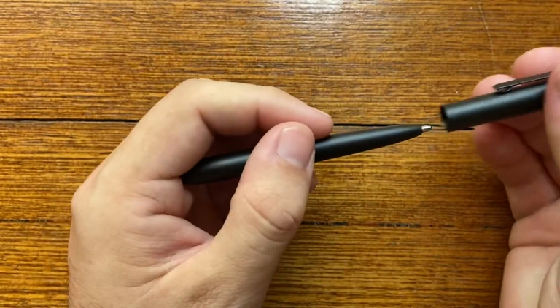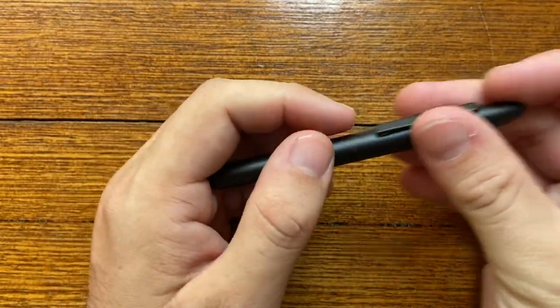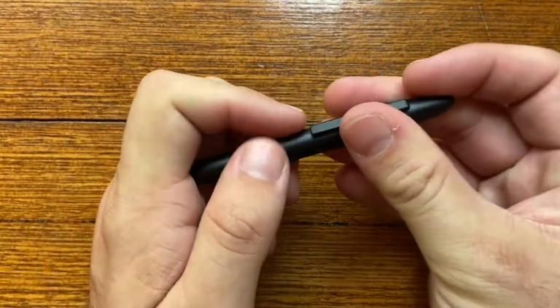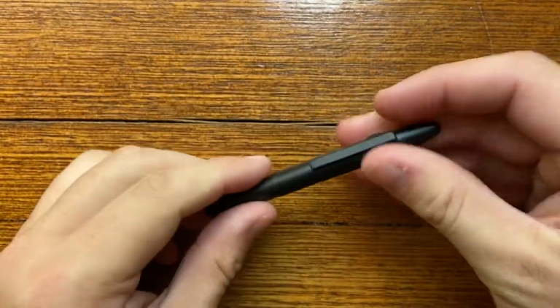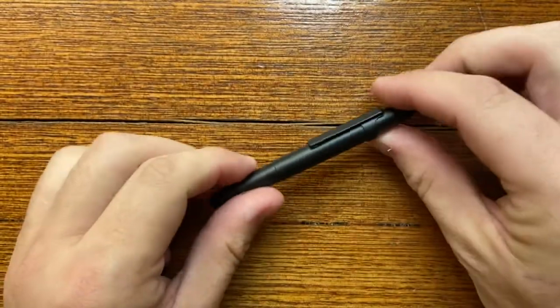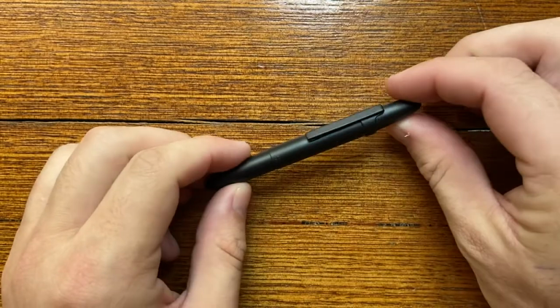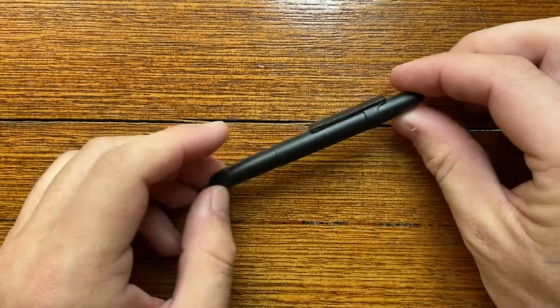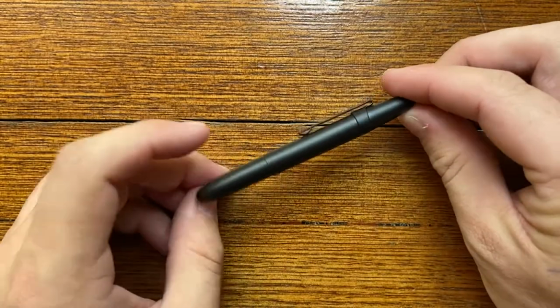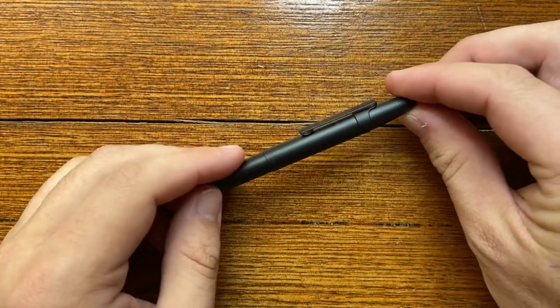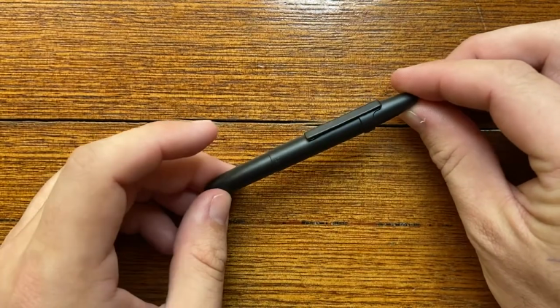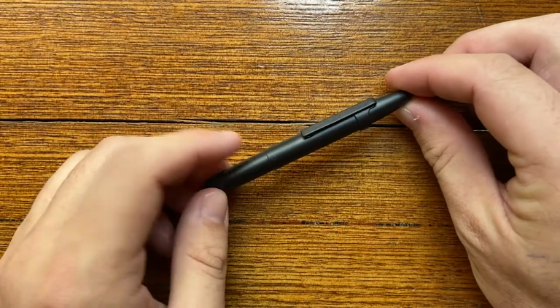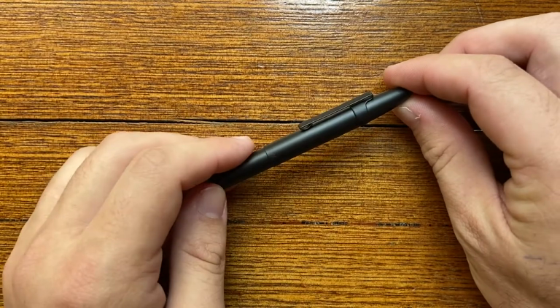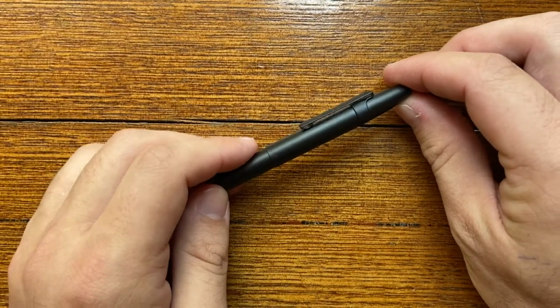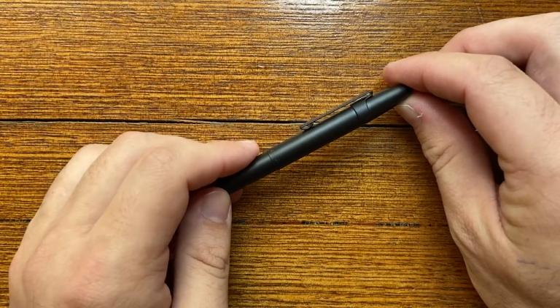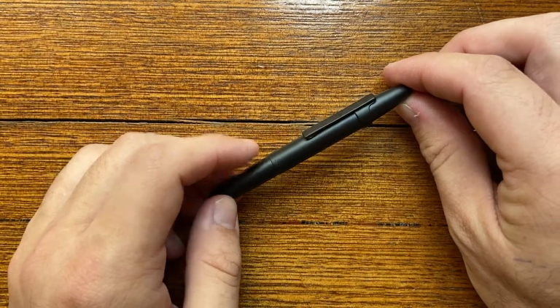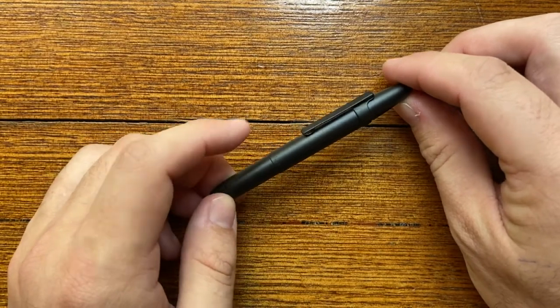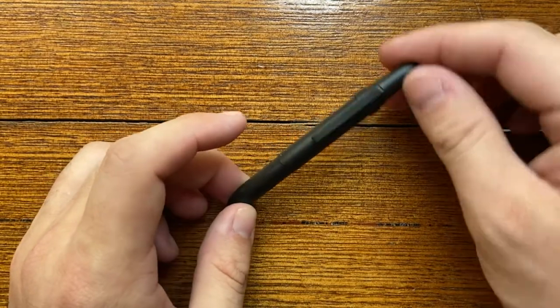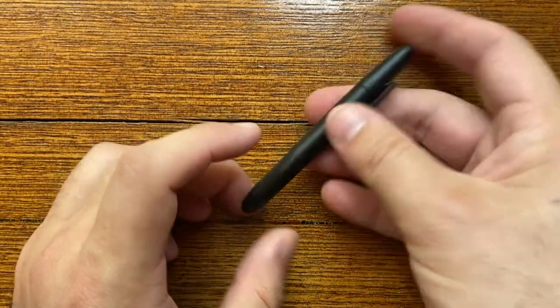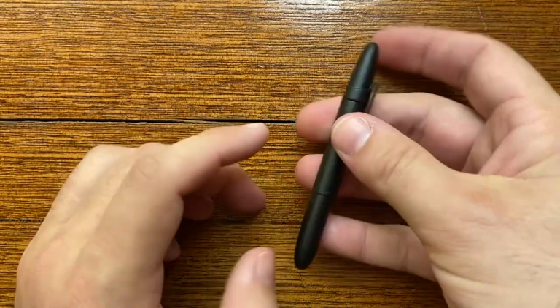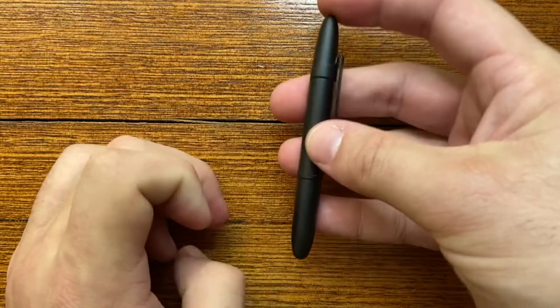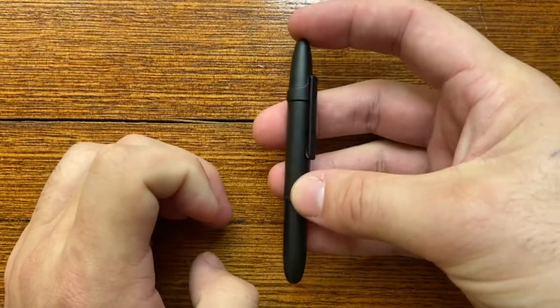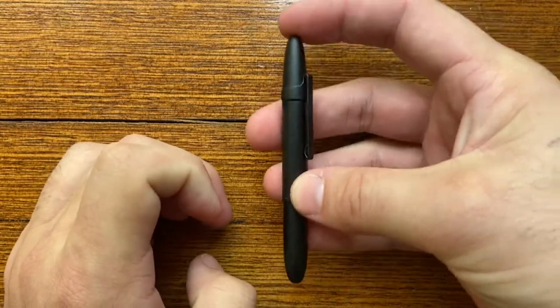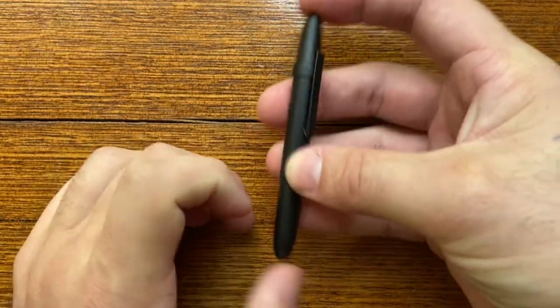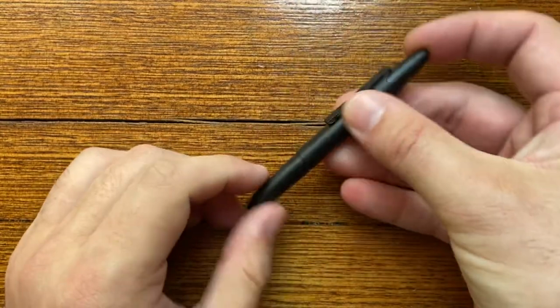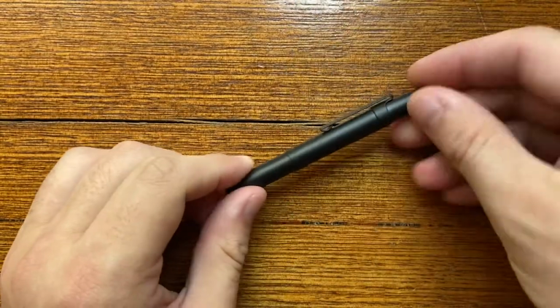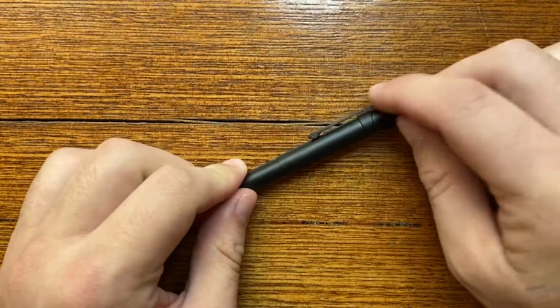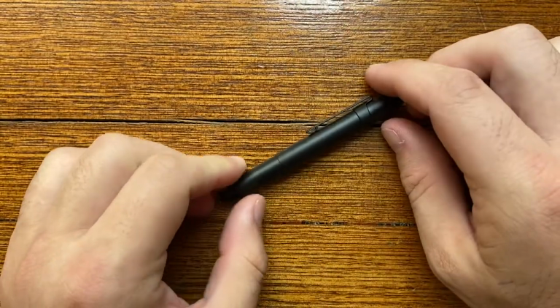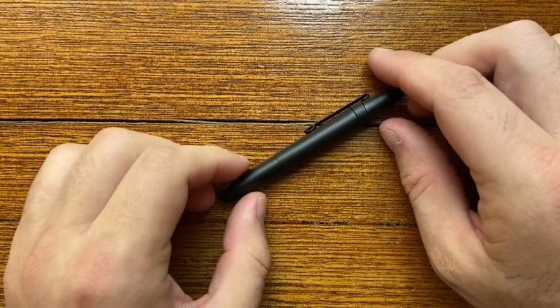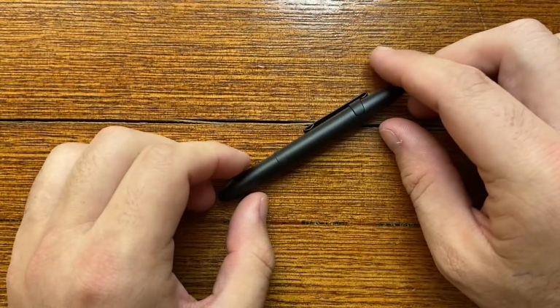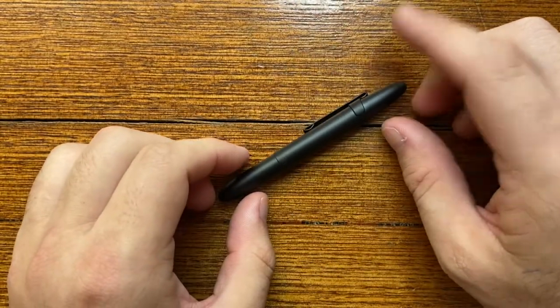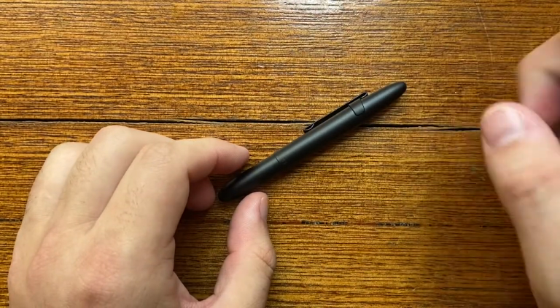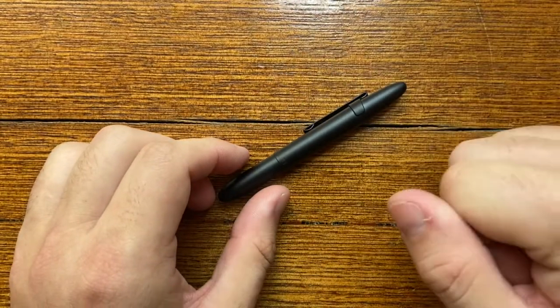Great pen for a handbag or to tuck down the side of a notebook. If you're one of these EDC guys with the pocket organiser, a lot of them are designed with a pen like this in mind. Just a very, very cool pen. Let's see it writing.